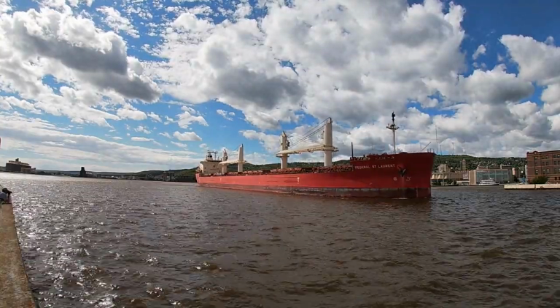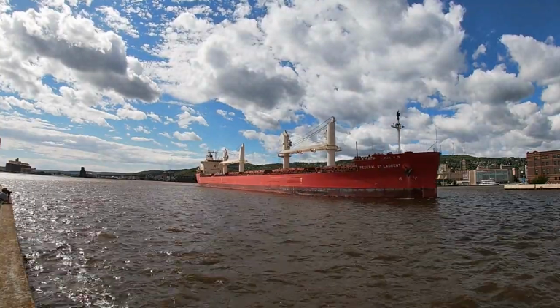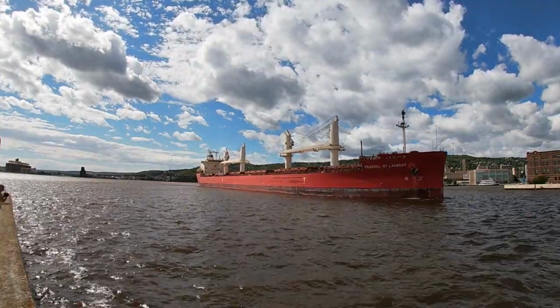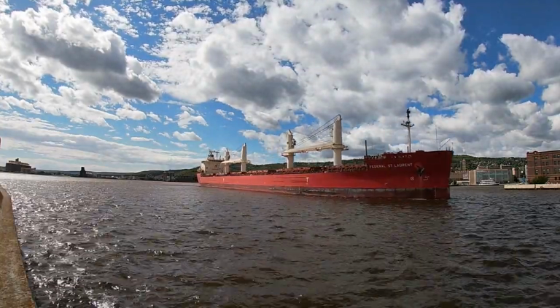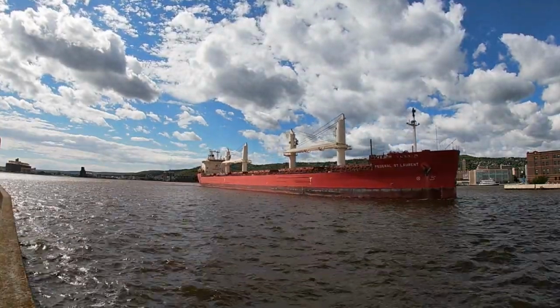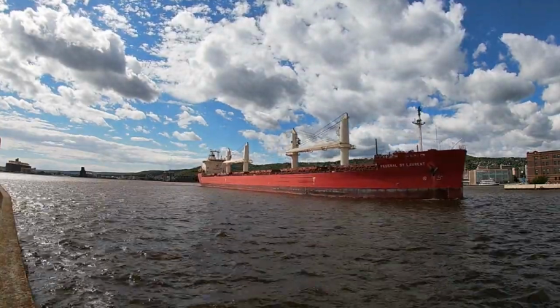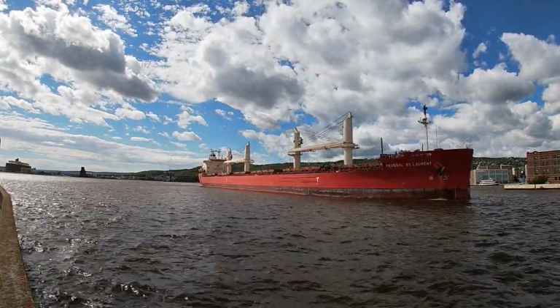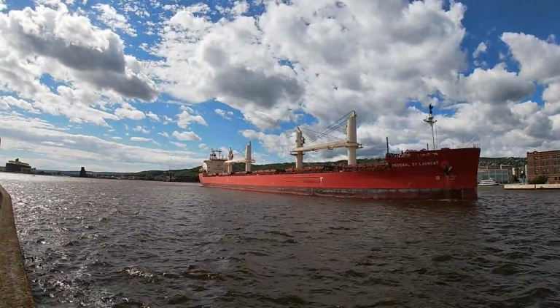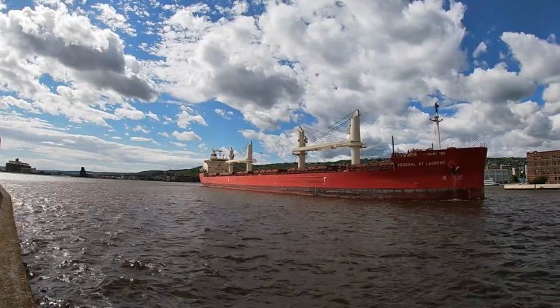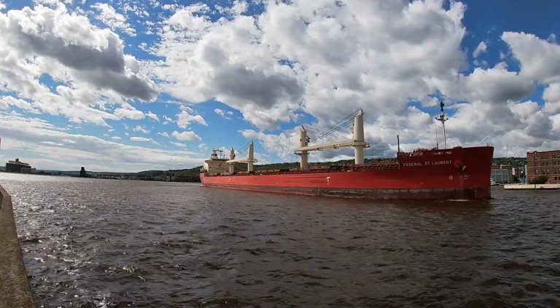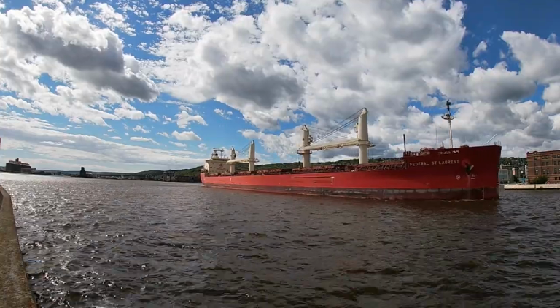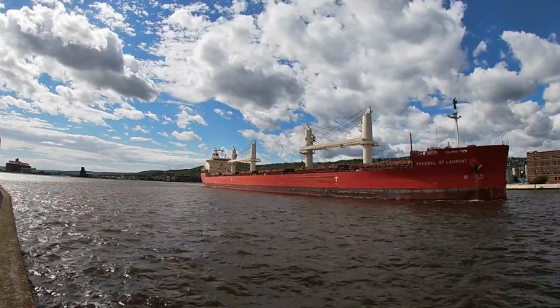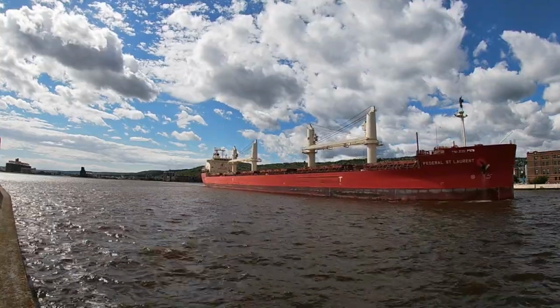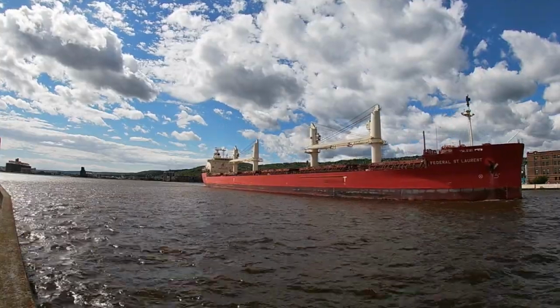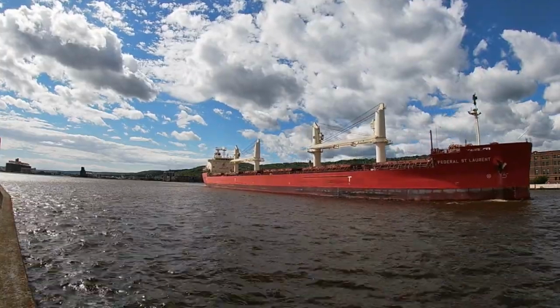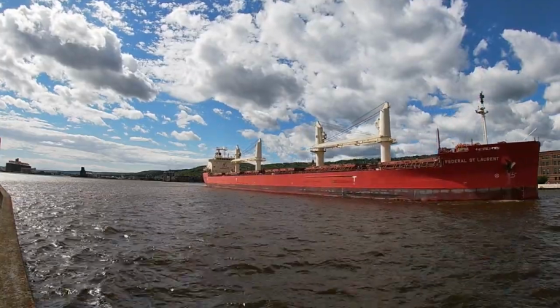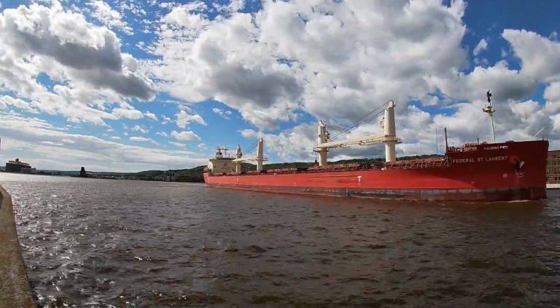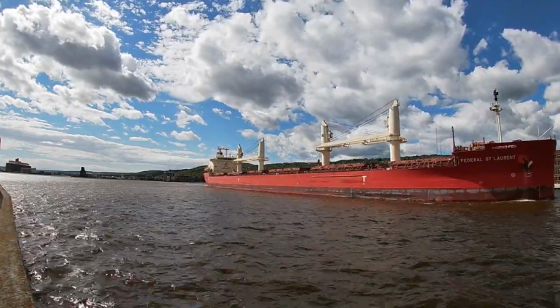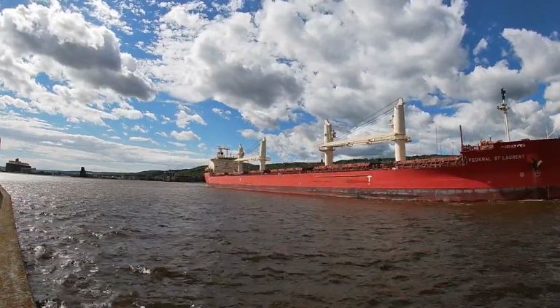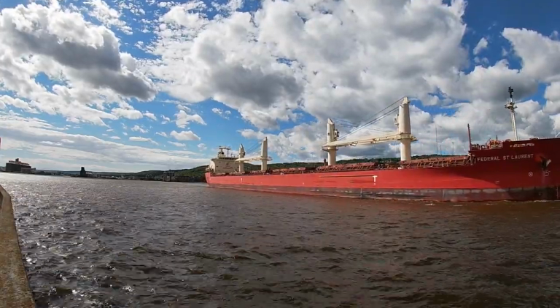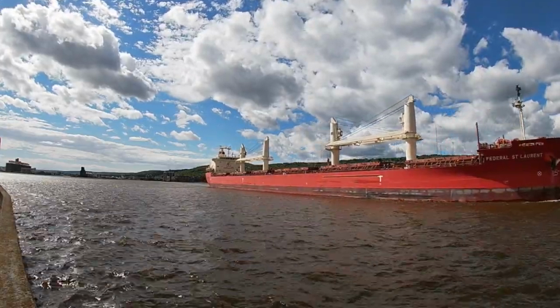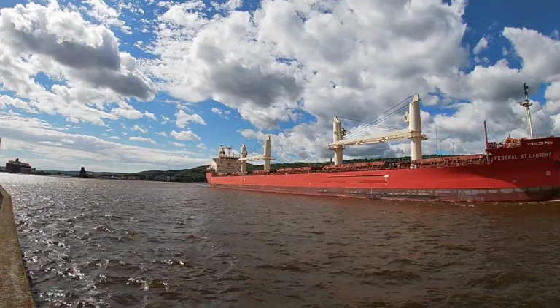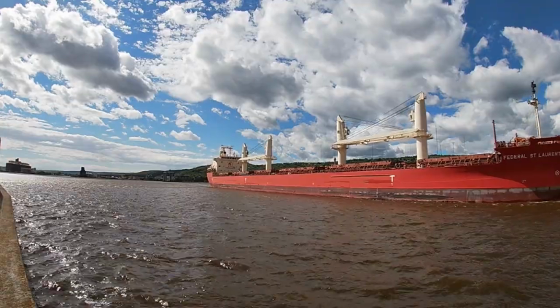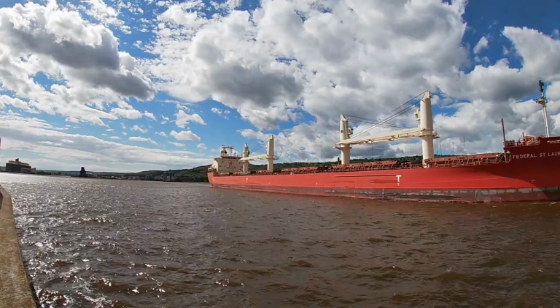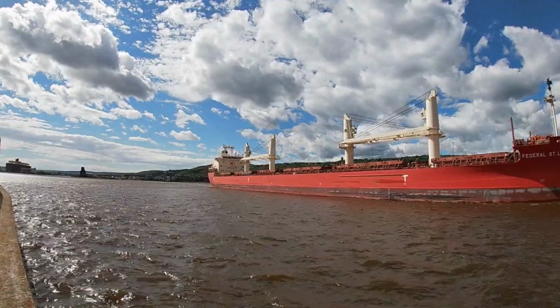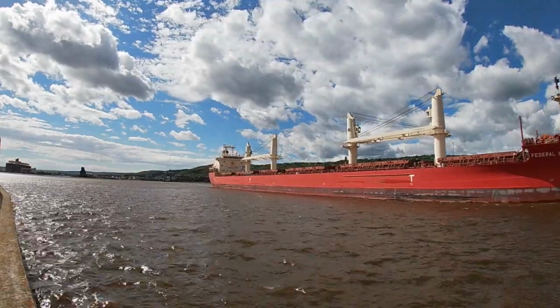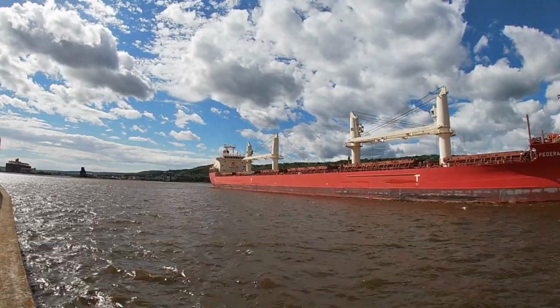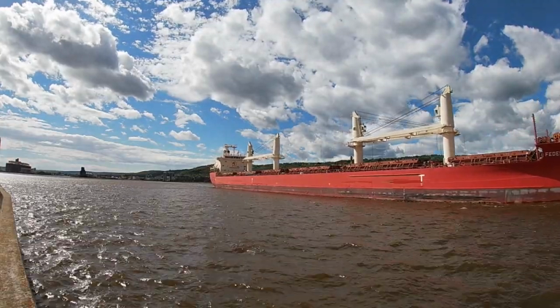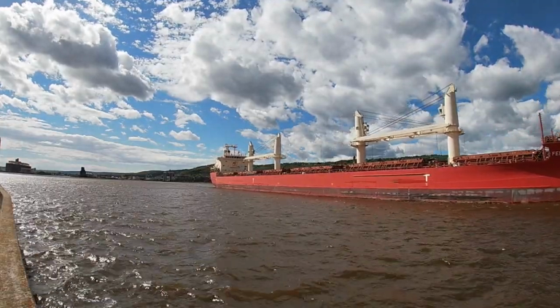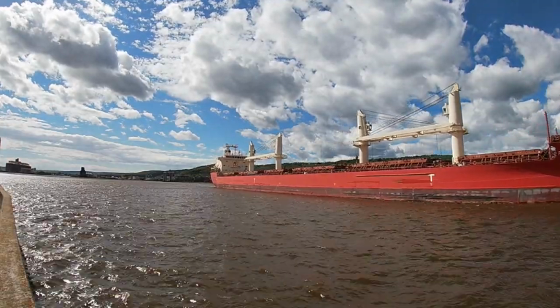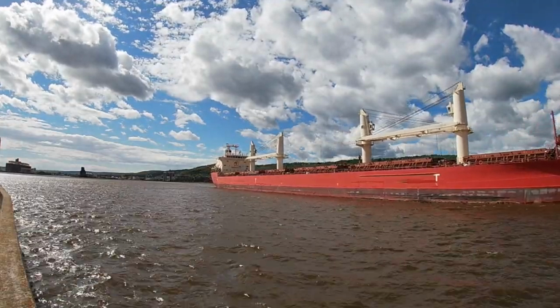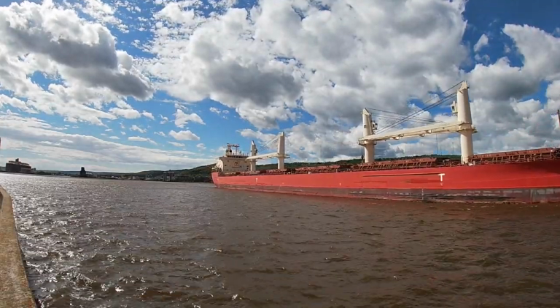Good afternoon, visitors. The vessel that you see departing through the Duluth Ship Canal right now is the Federal St. Laurent. The Federal St. Laurent was built in 2019 by the Oshima Shipbuilding Company of Oshima, Japan.